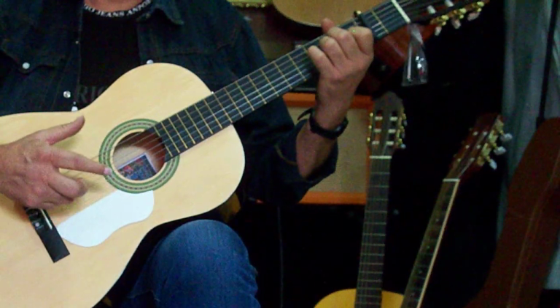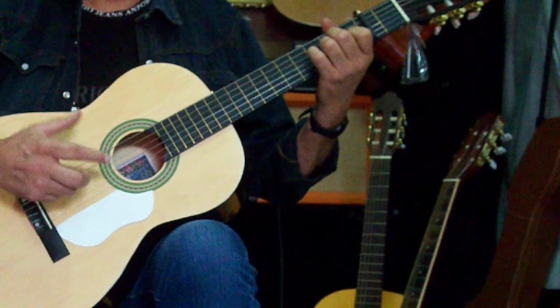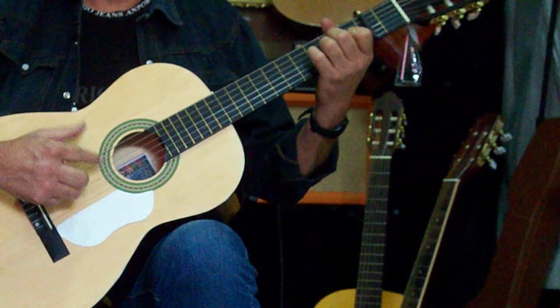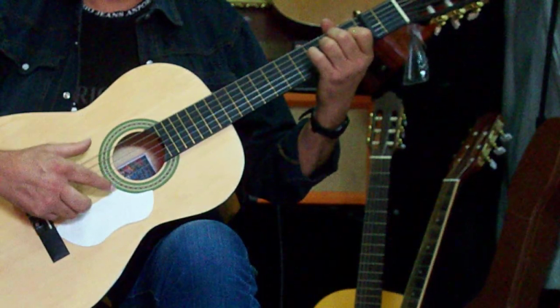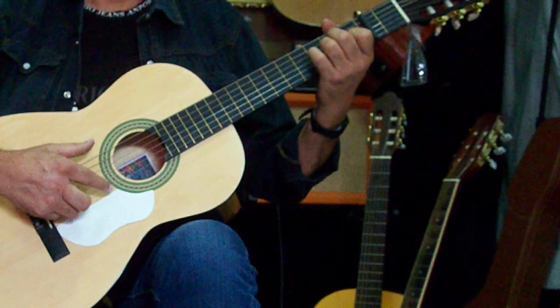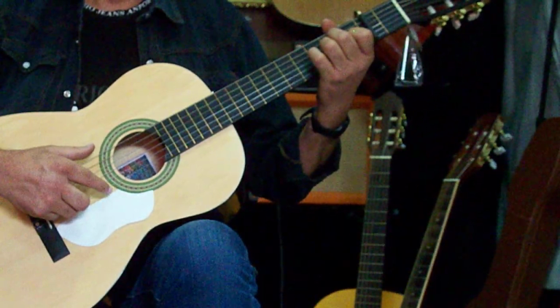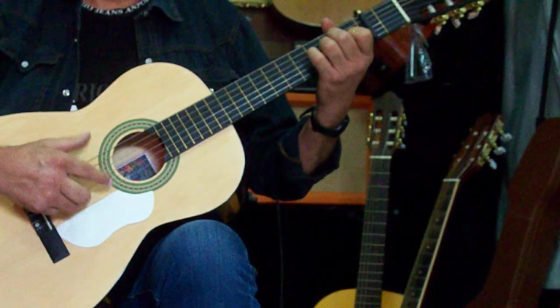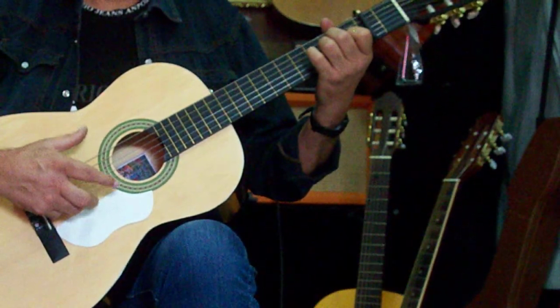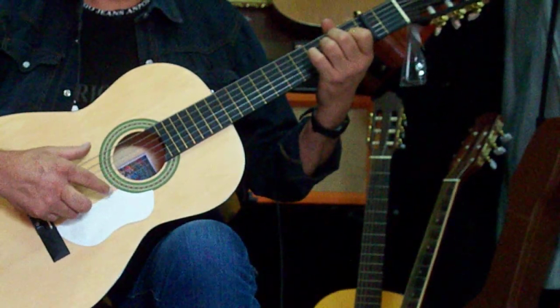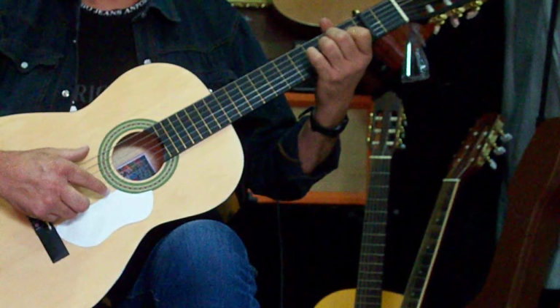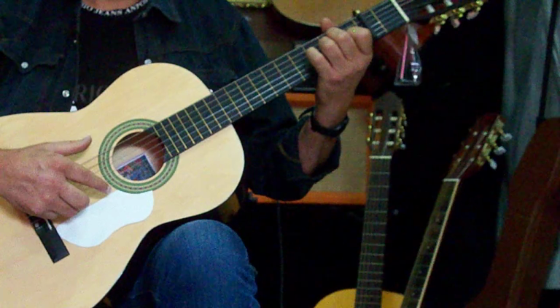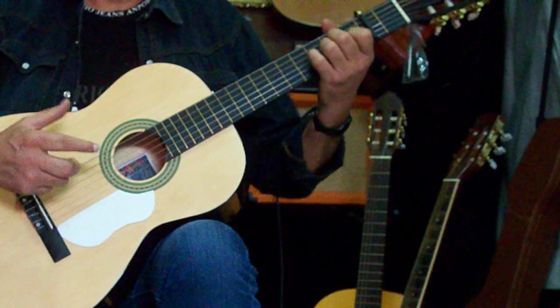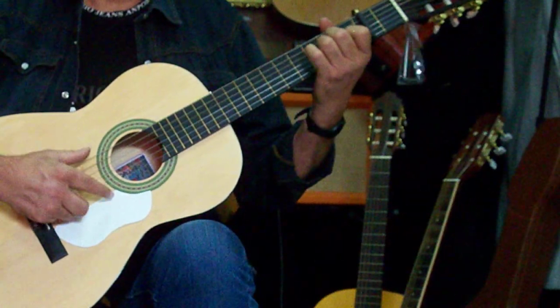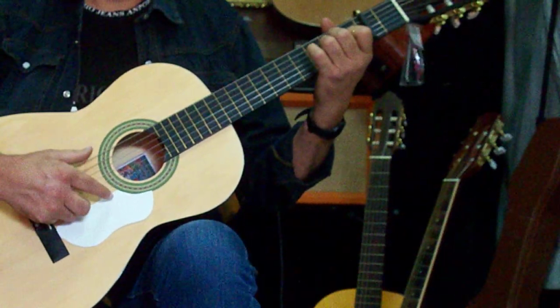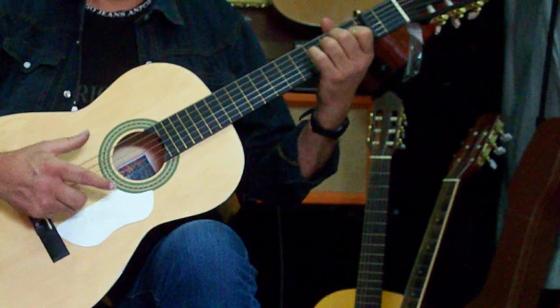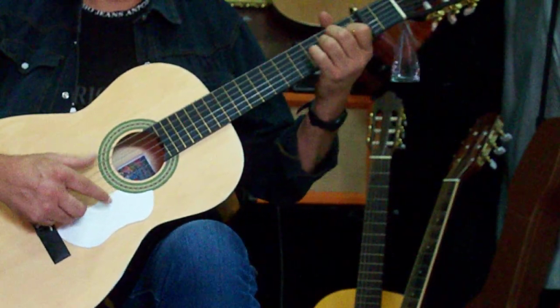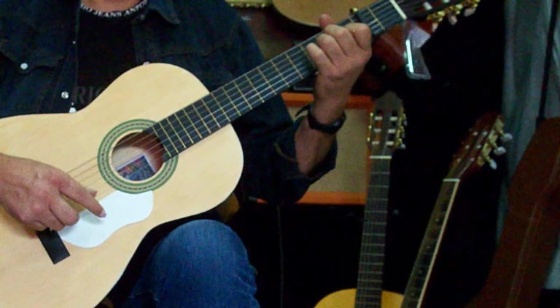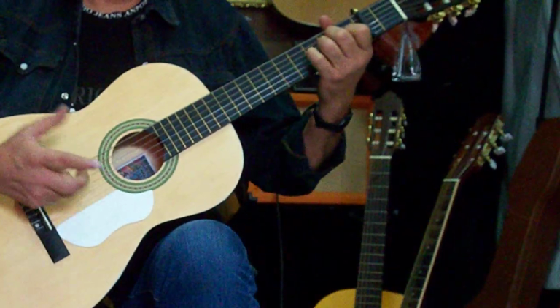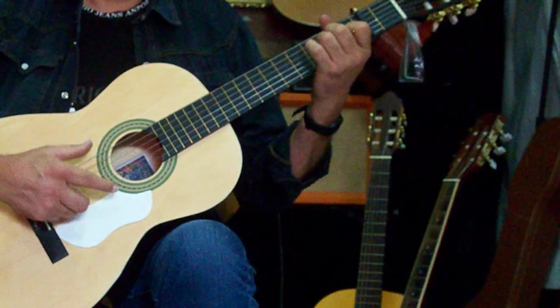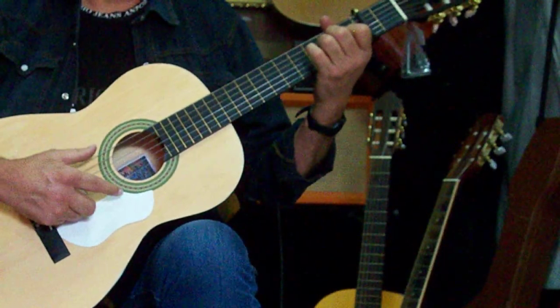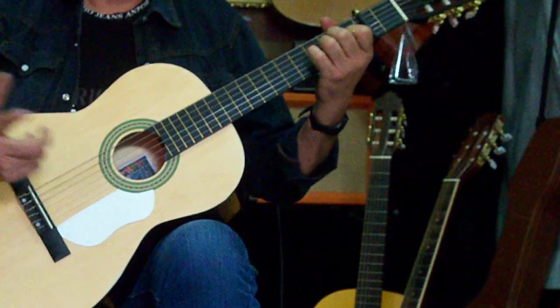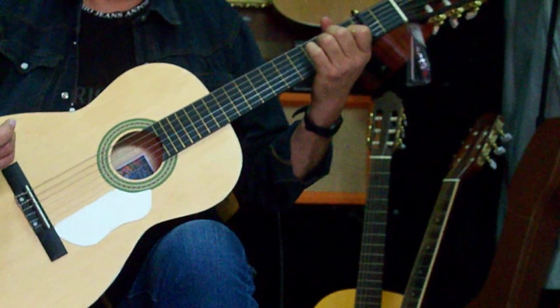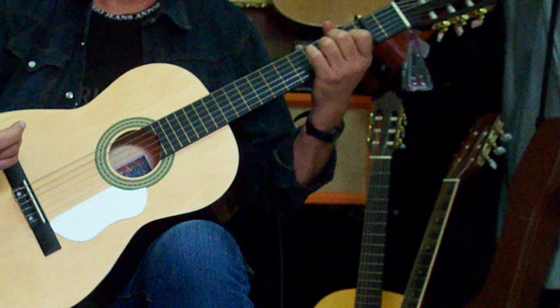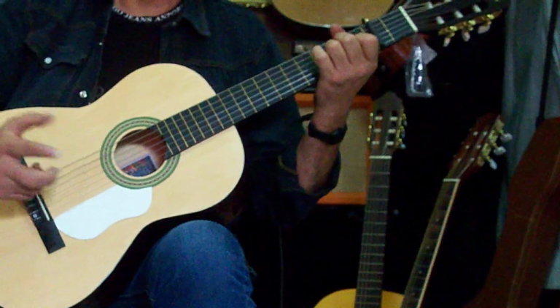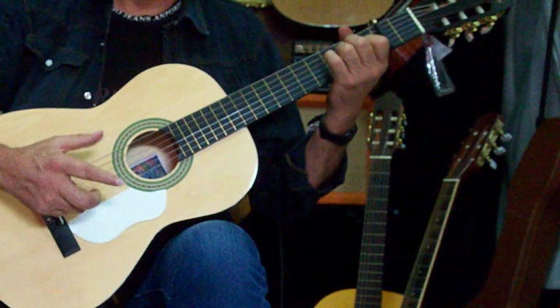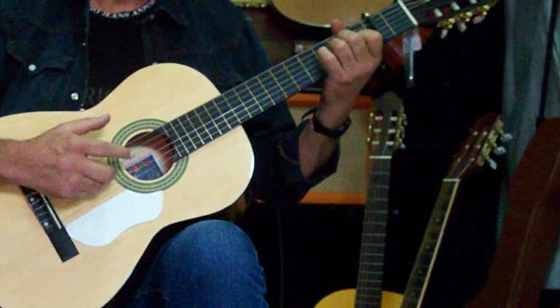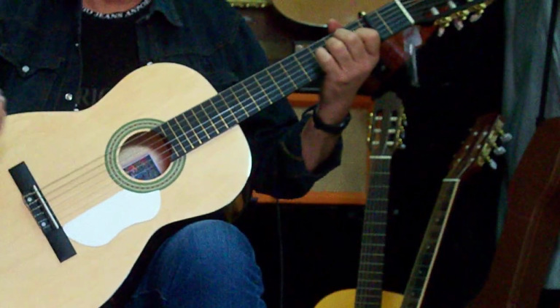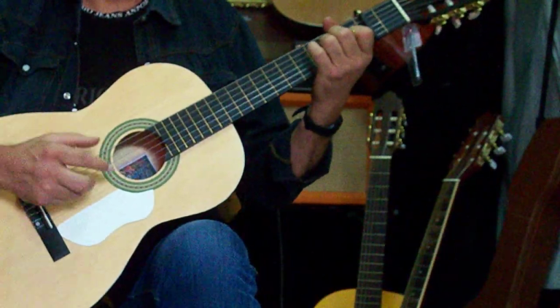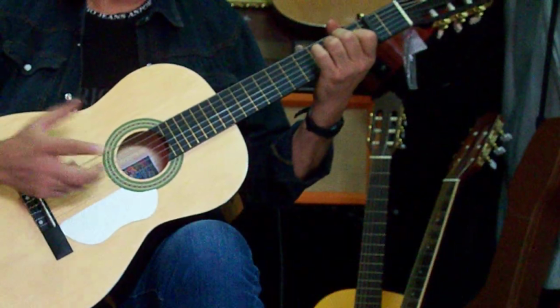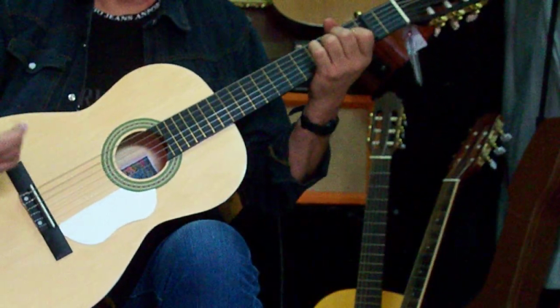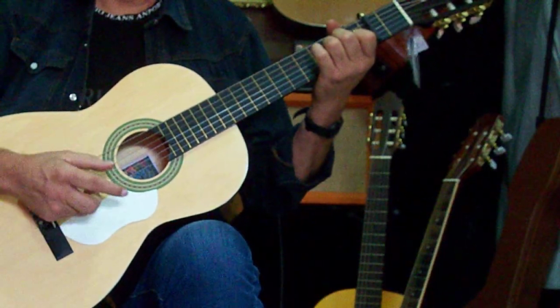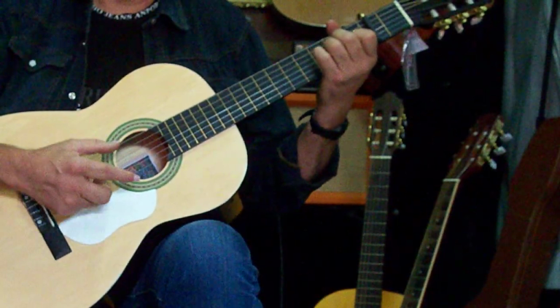Los lunes me pilláis seguro por la mañana. Los lunes por la mañana estoy aquí. Y si caéis, pues echamos un buen rato tocando un poquito la guitarra. No hace falta que os traigáis ninguna guitarra, porque aquí hay muchas. Cualquiera de las que hay aquí, pues las podéis coger.